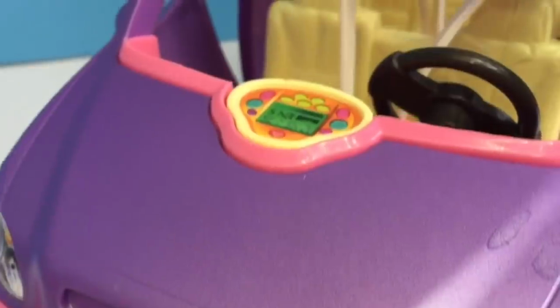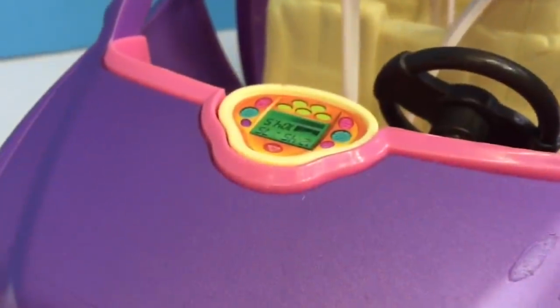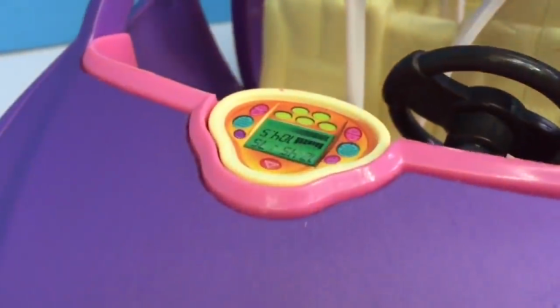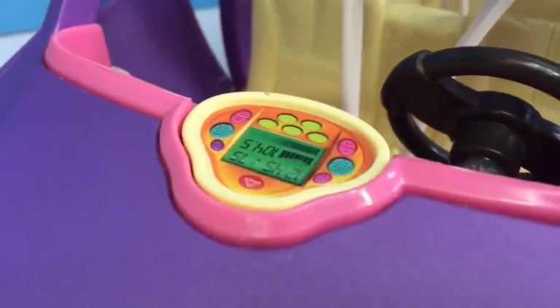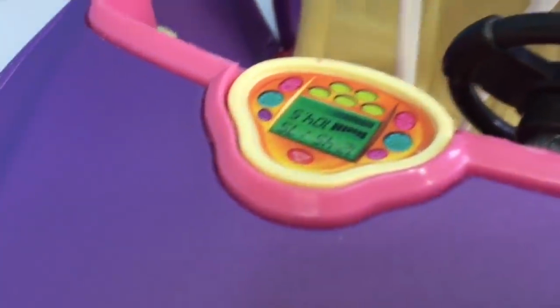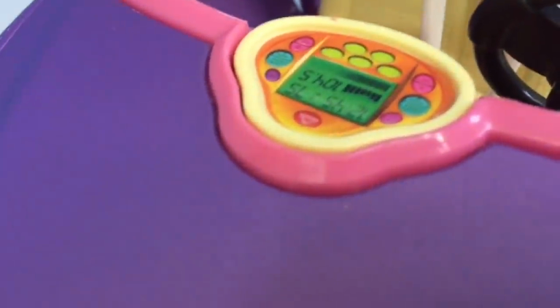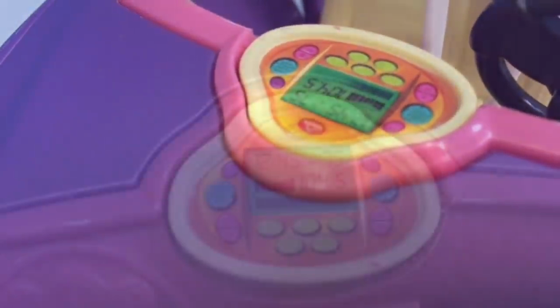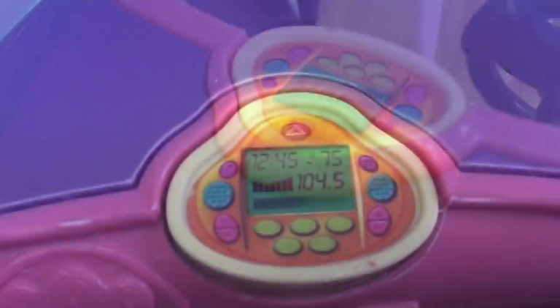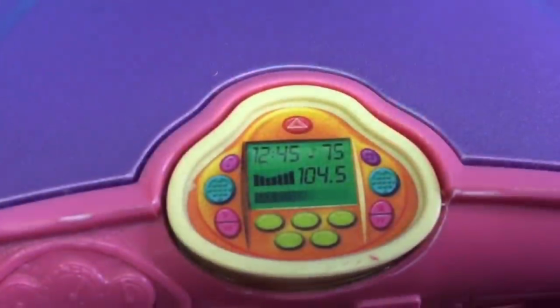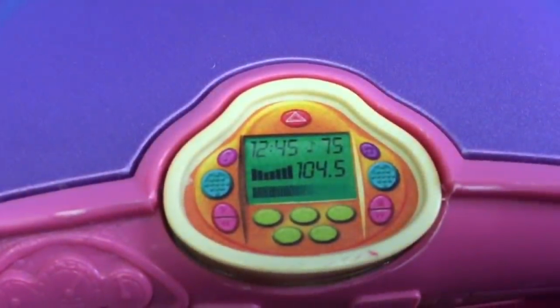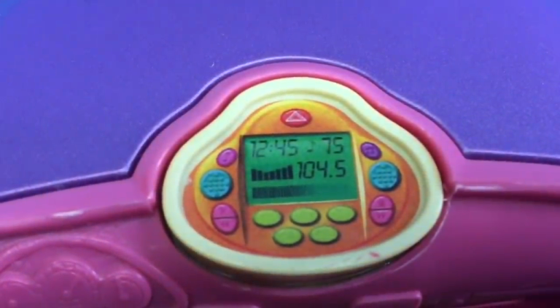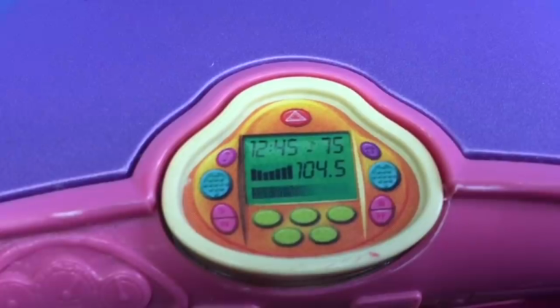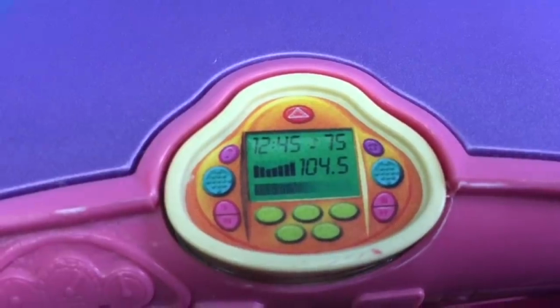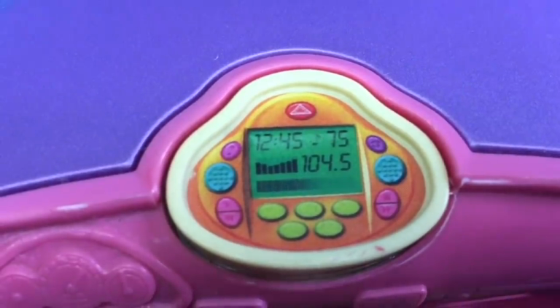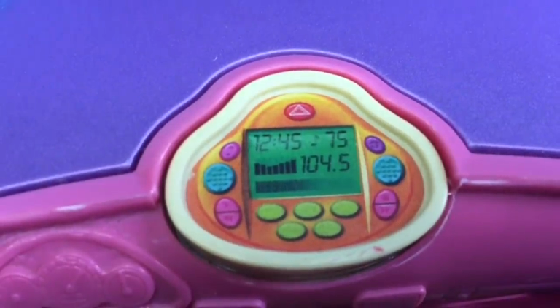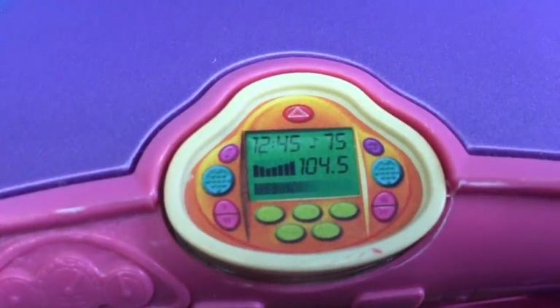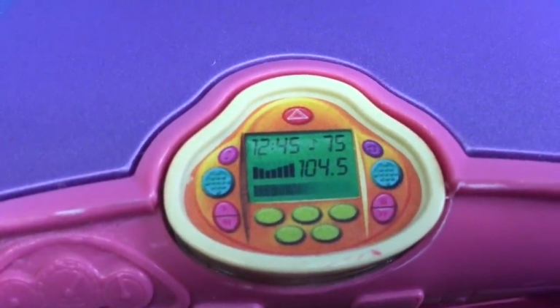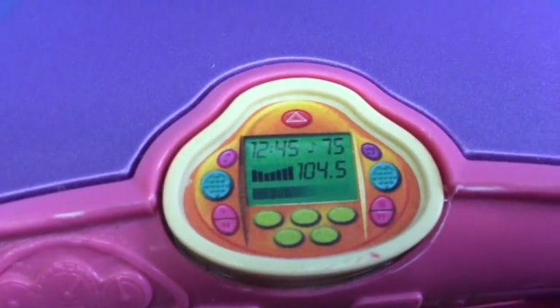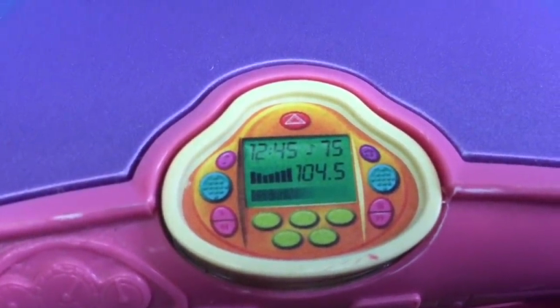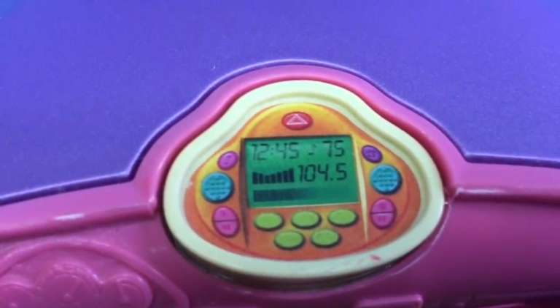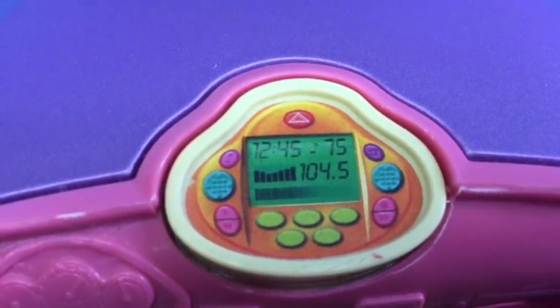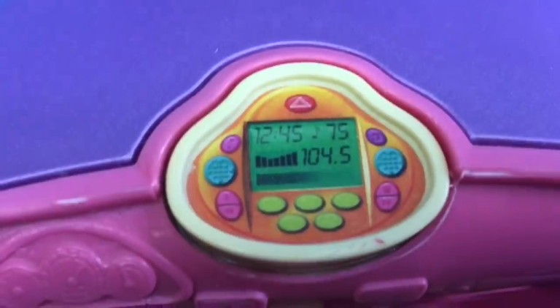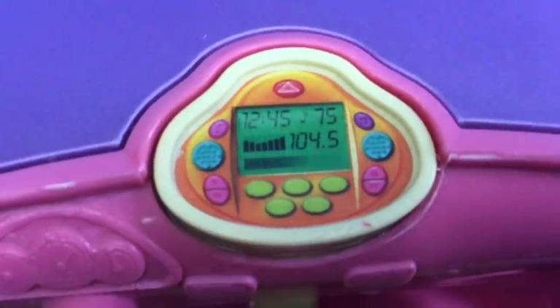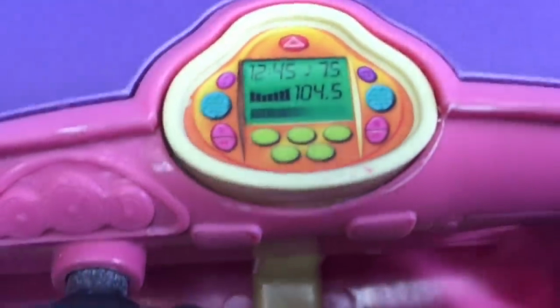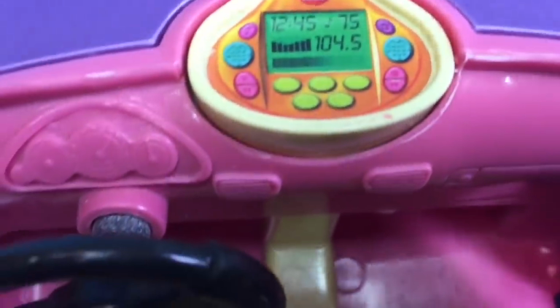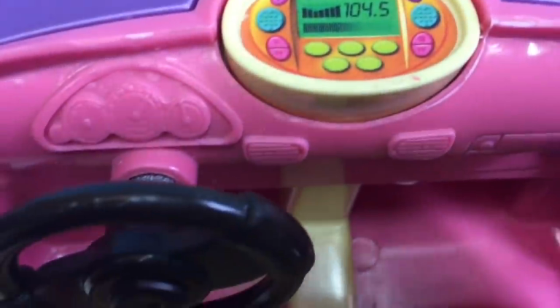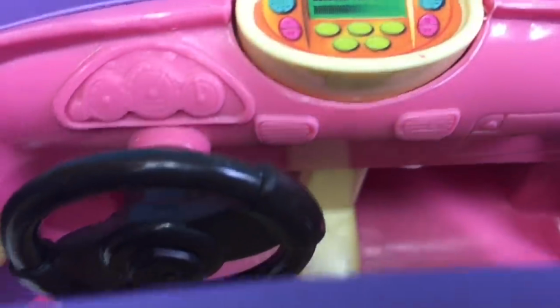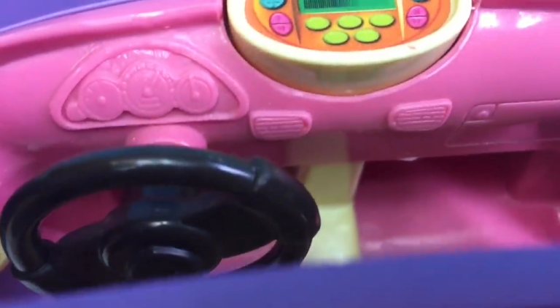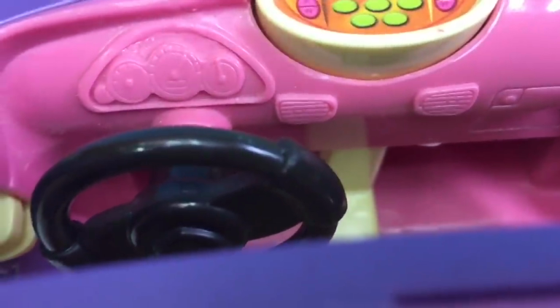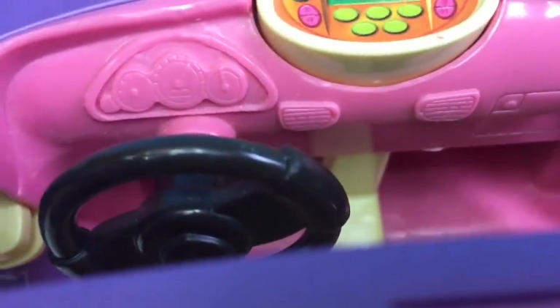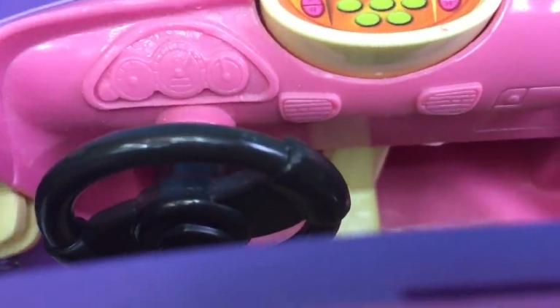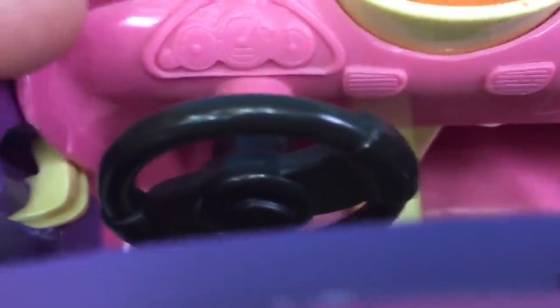This even has a working radio. It's 12:45pm and they're listening to 104.5 on the radio. The steering wheel actually has a working horn.